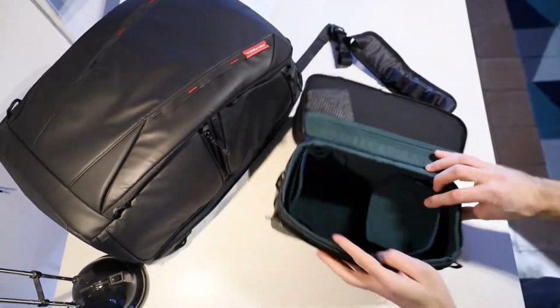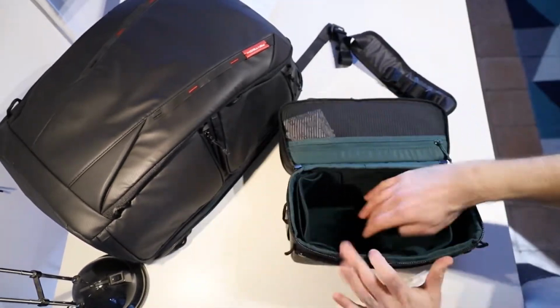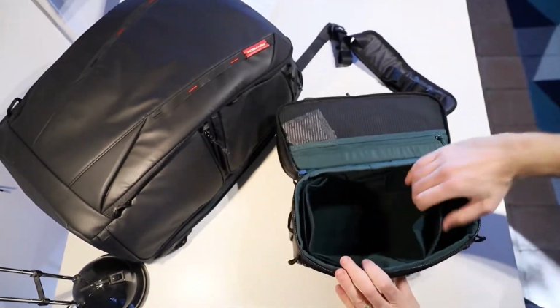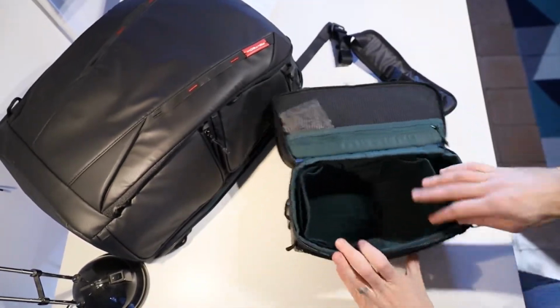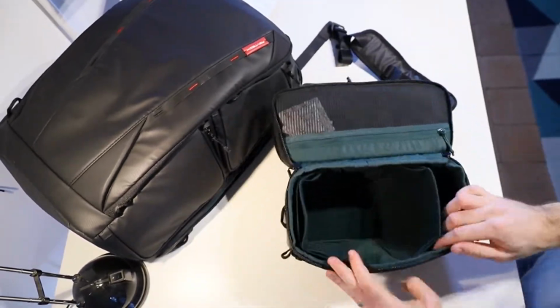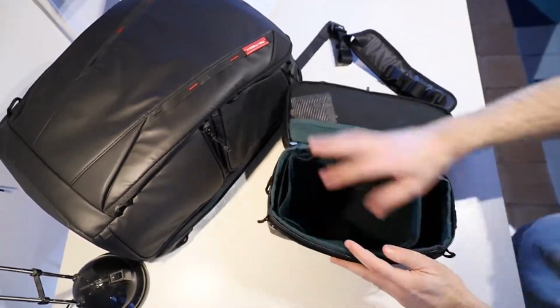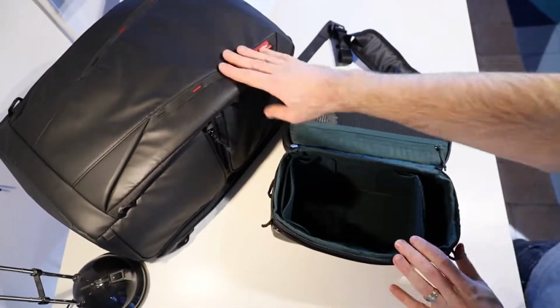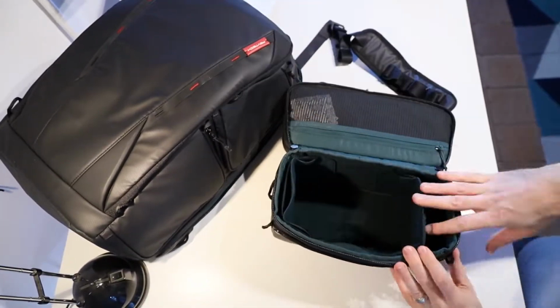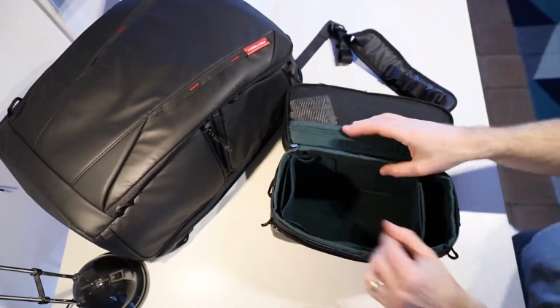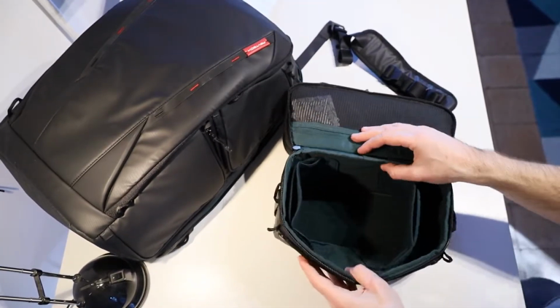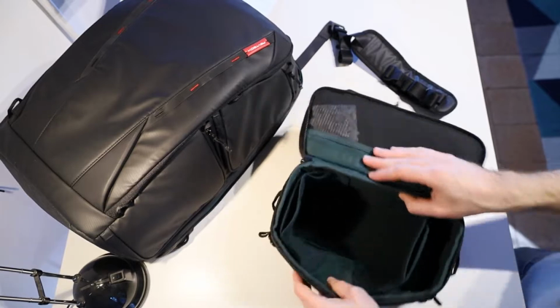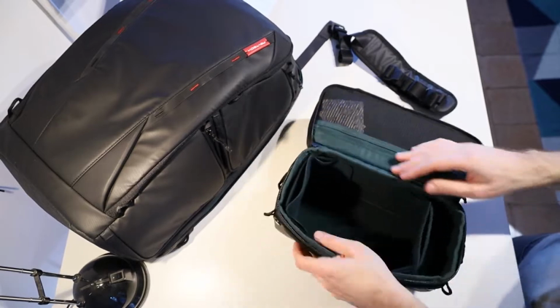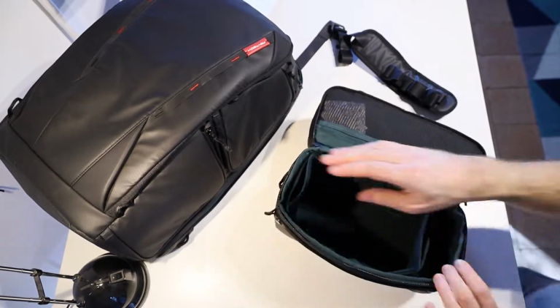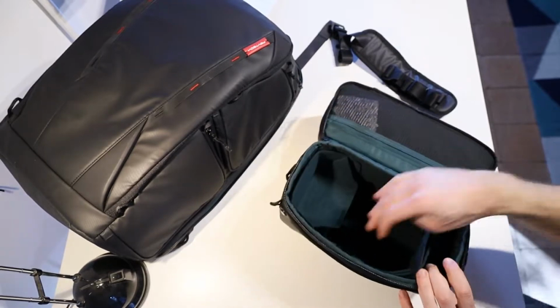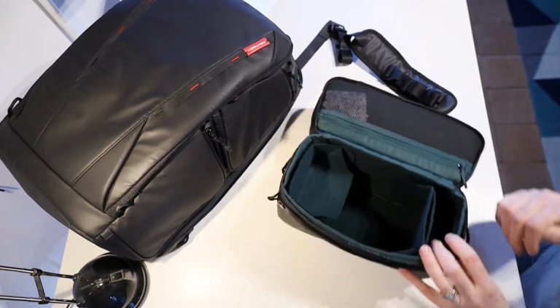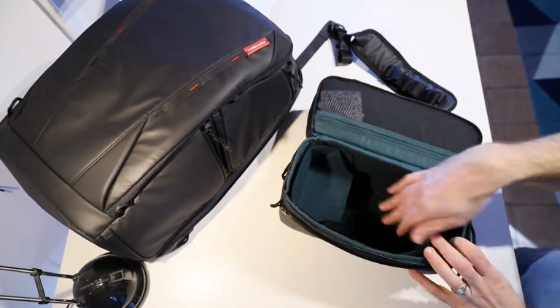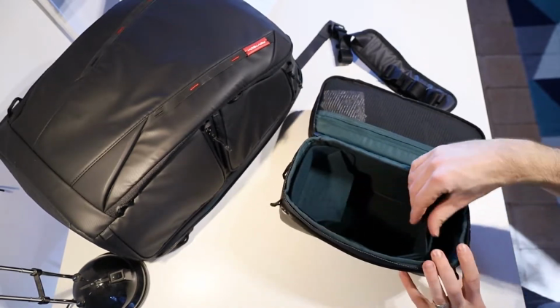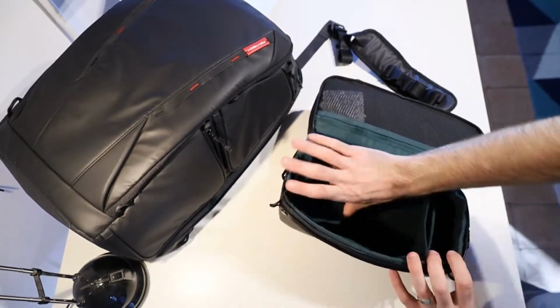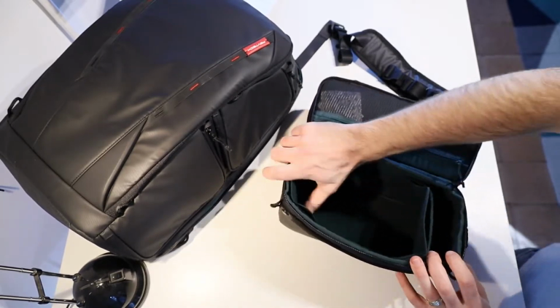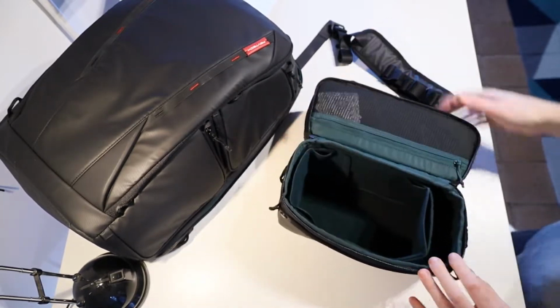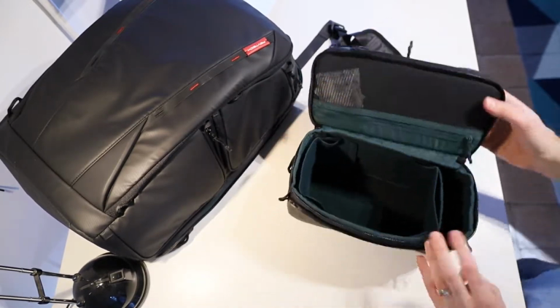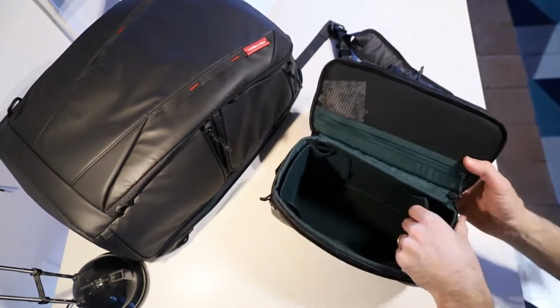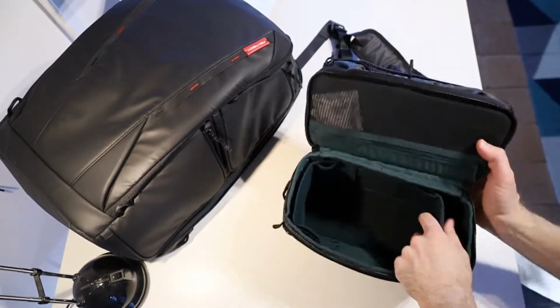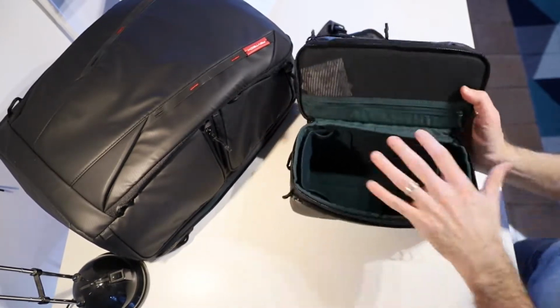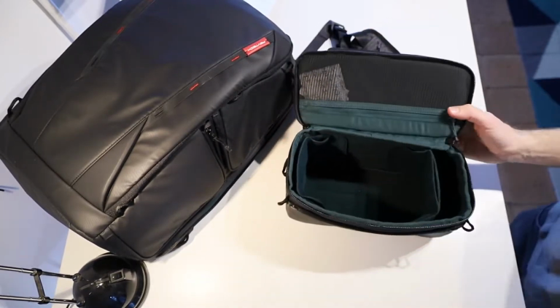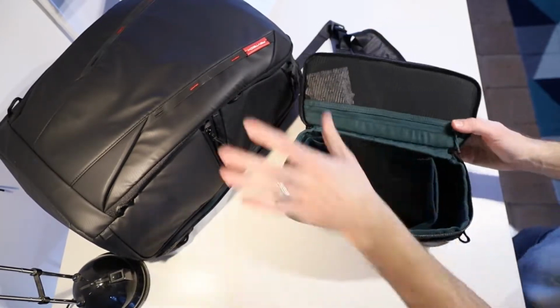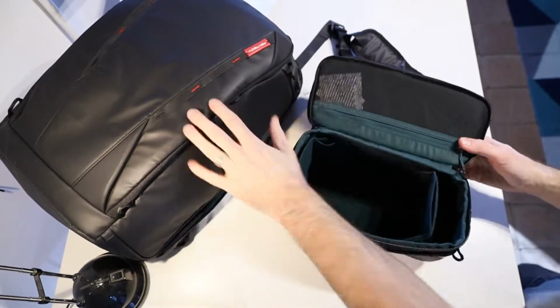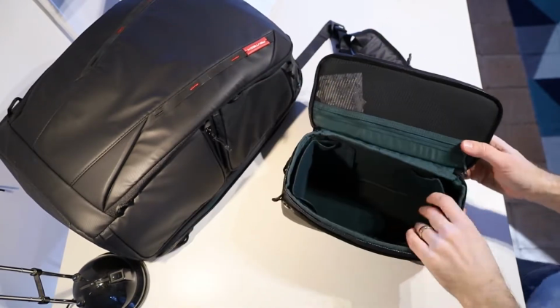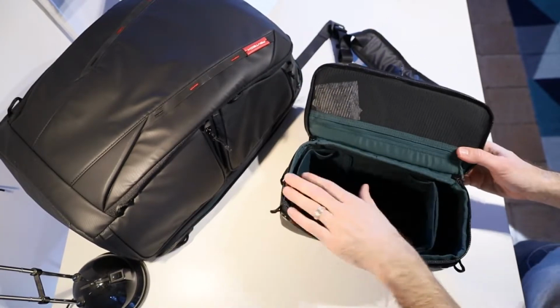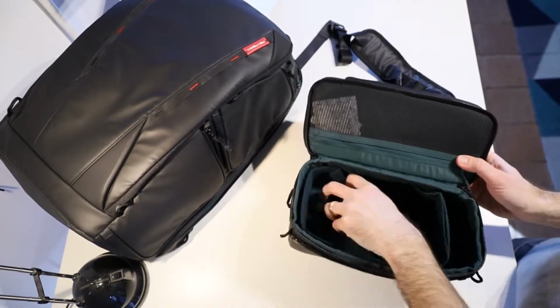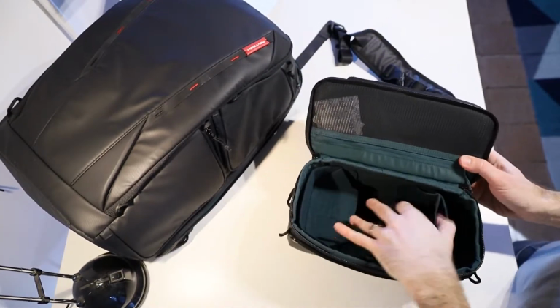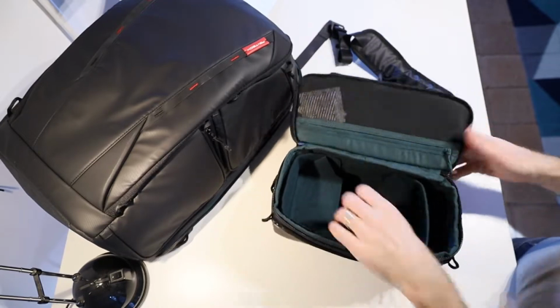There's plenty of room in there to fit a camera and some lenses or whatever you might need just for a quick day trip where you don't want to take your whole backpack.